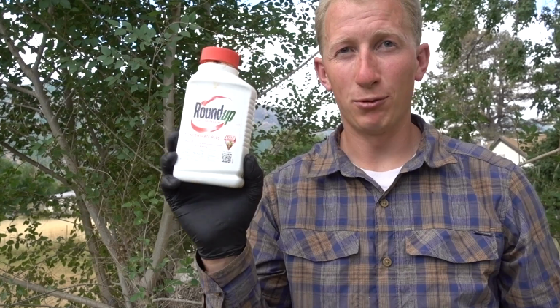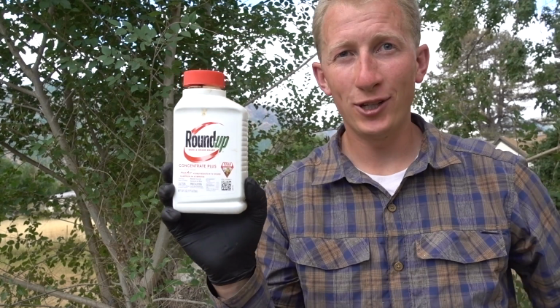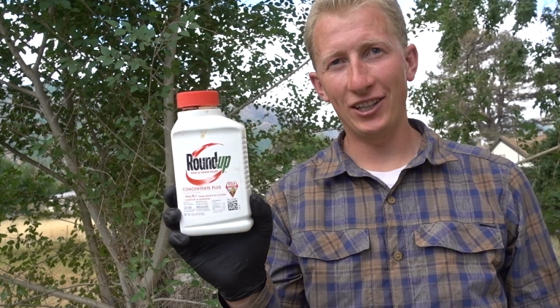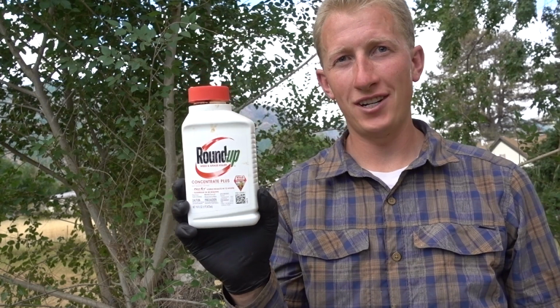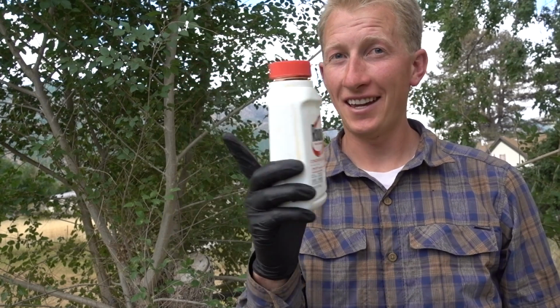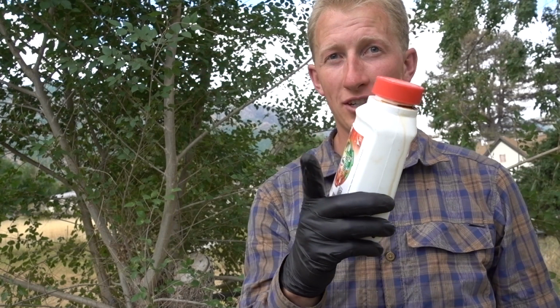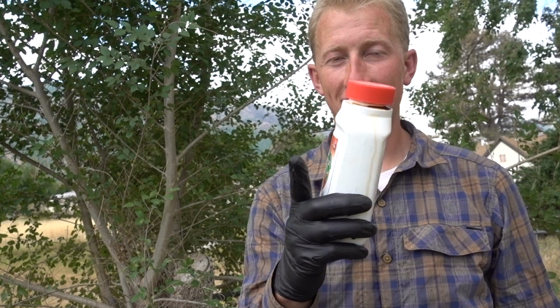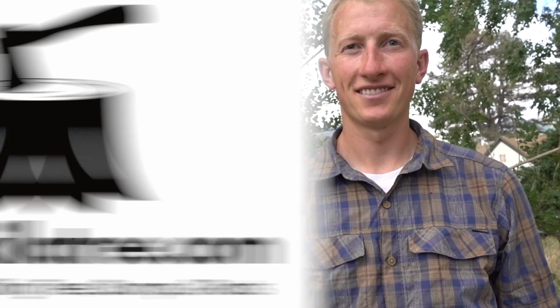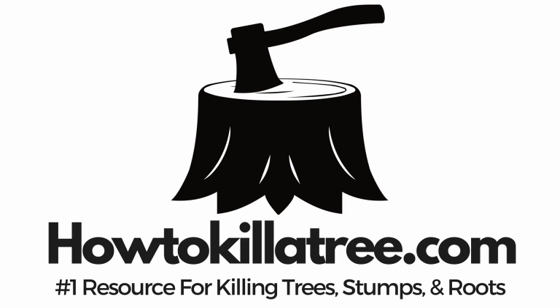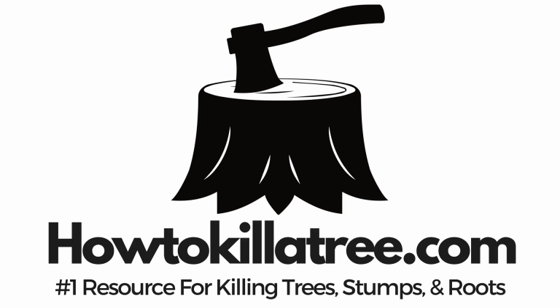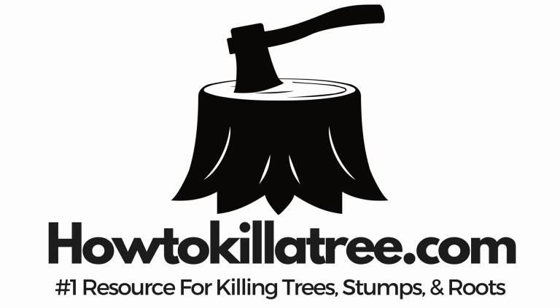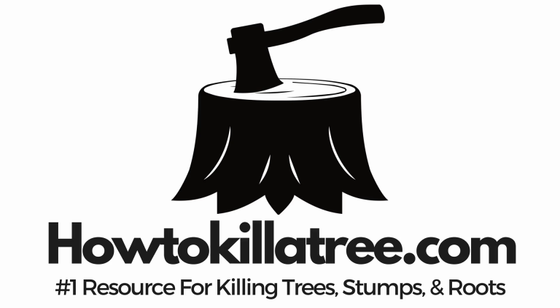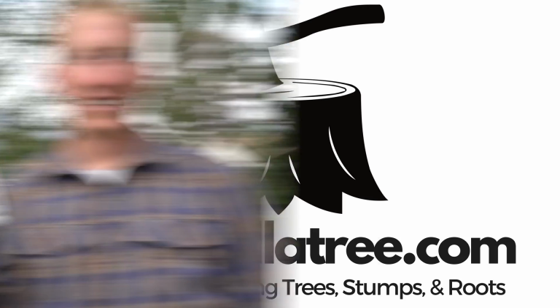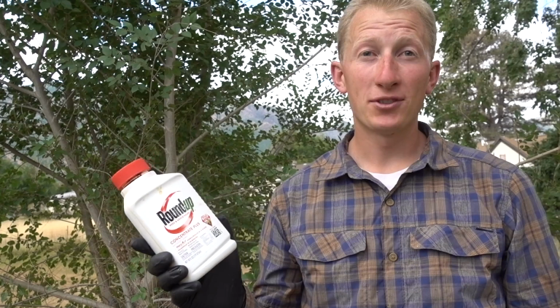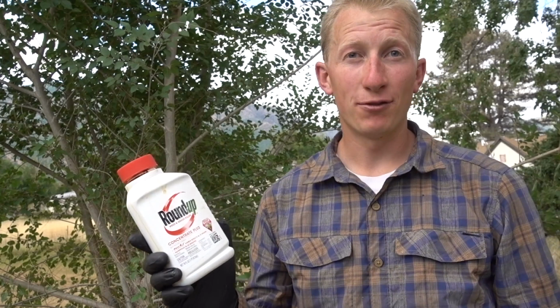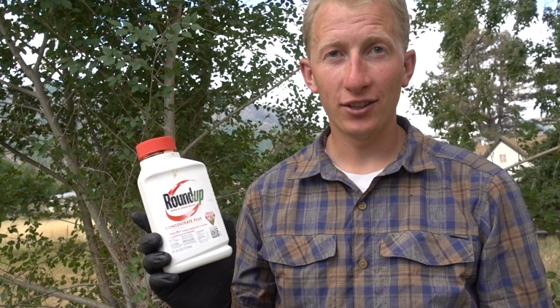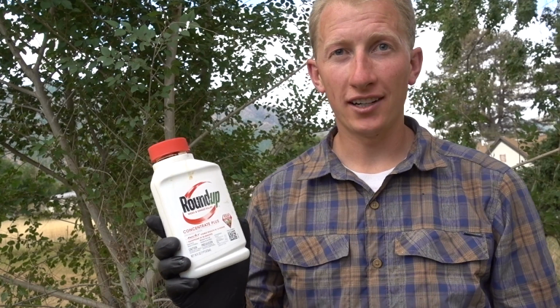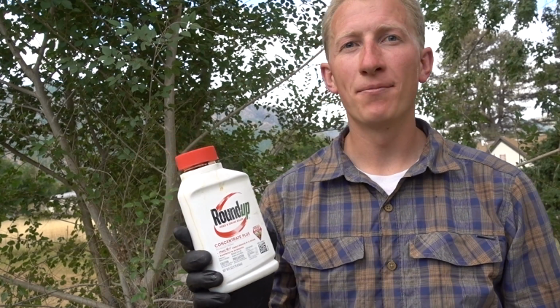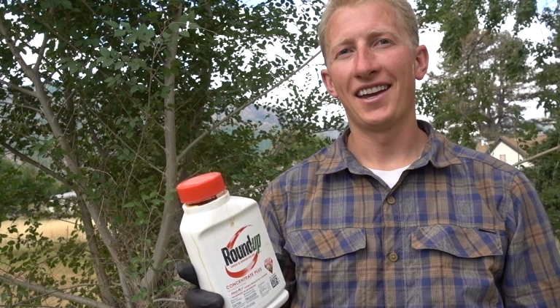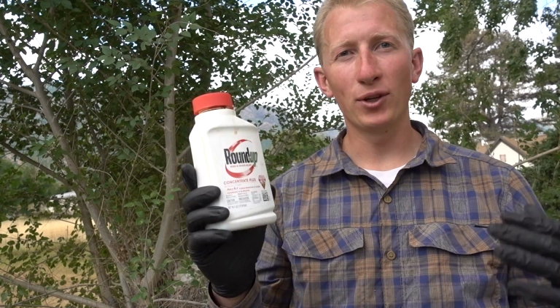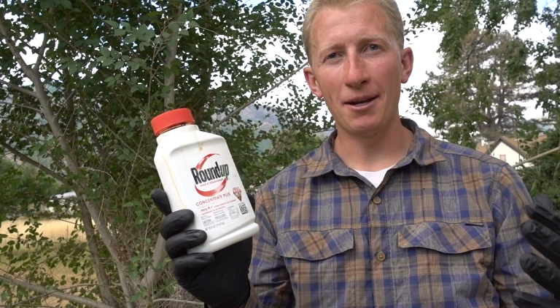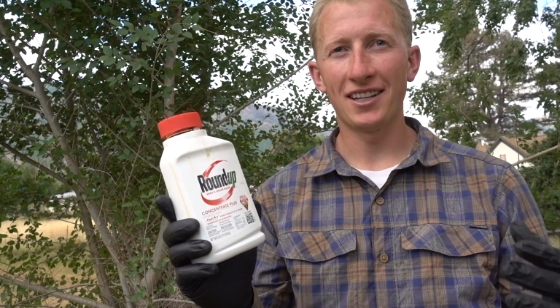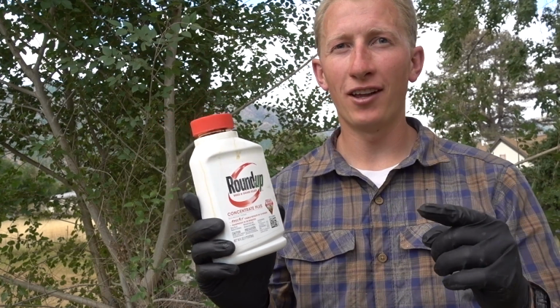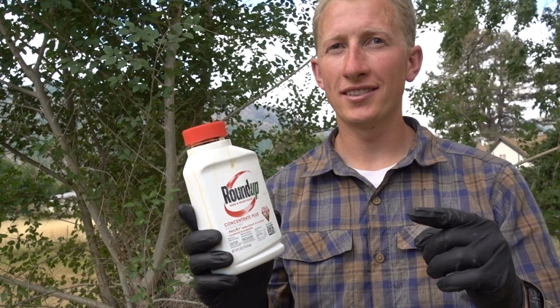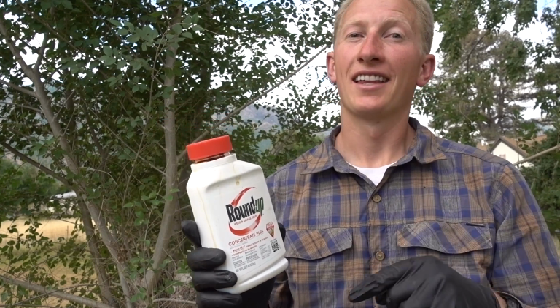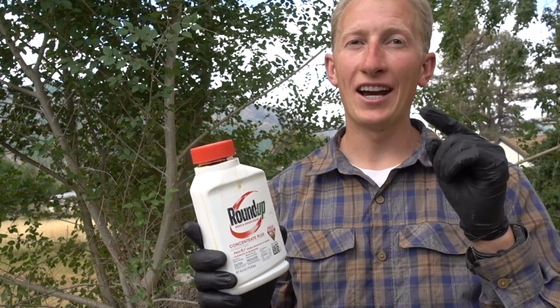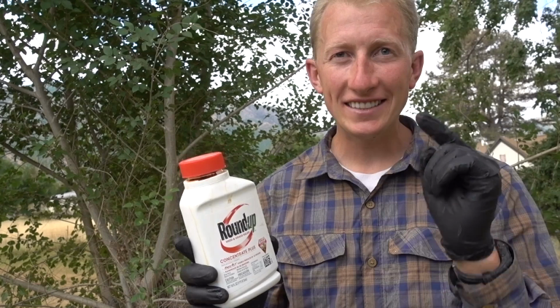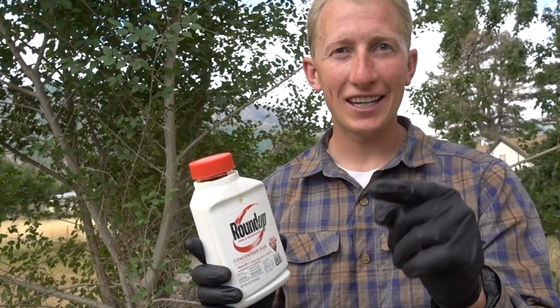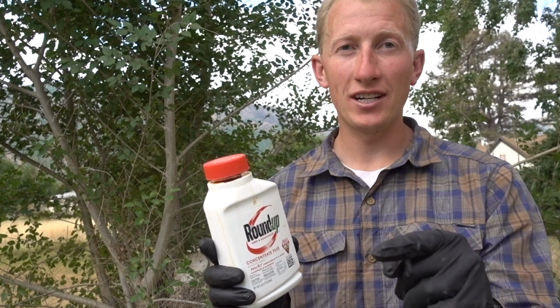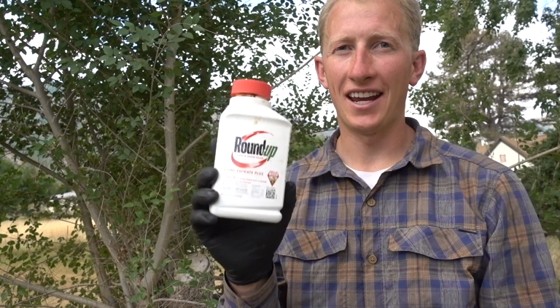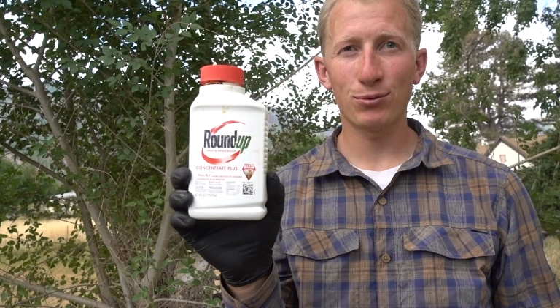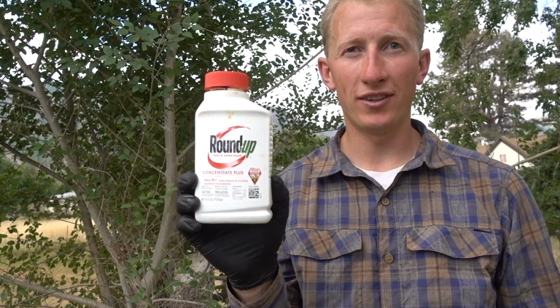Will Roundup kill a tree? That is the question. Hi, I'm Steve from HowToKillatree.com. I built this site because I found a lot of ways that actually didn't kill trees, and this was one of them.